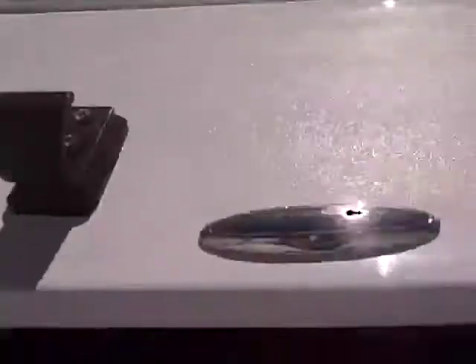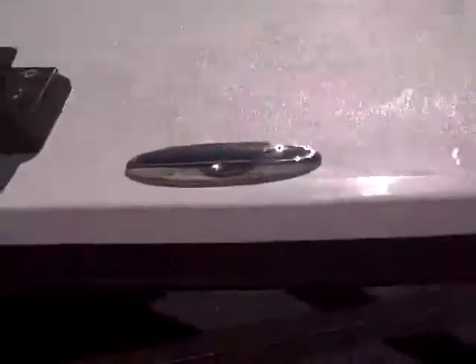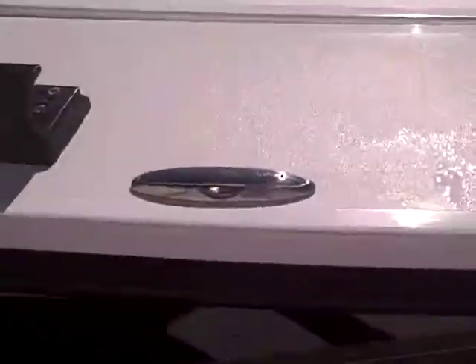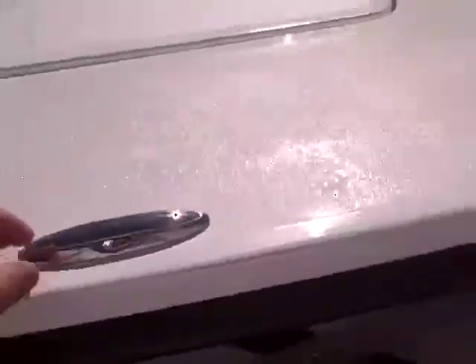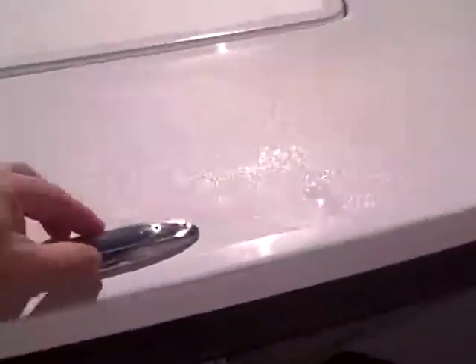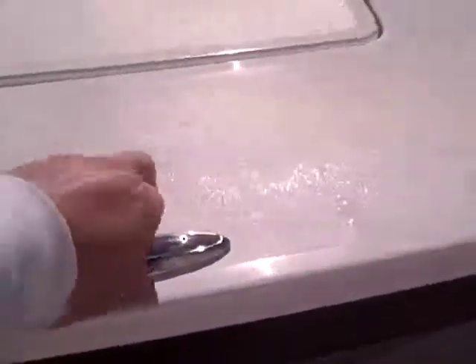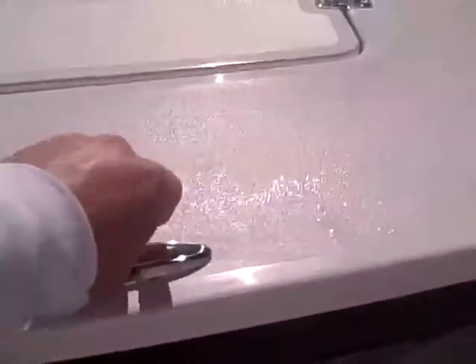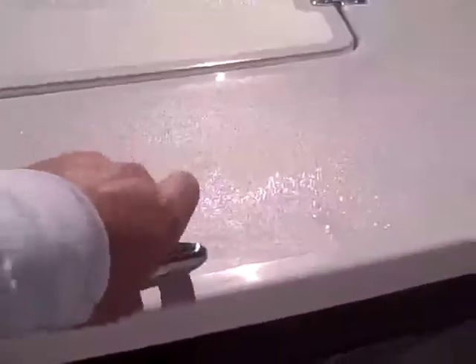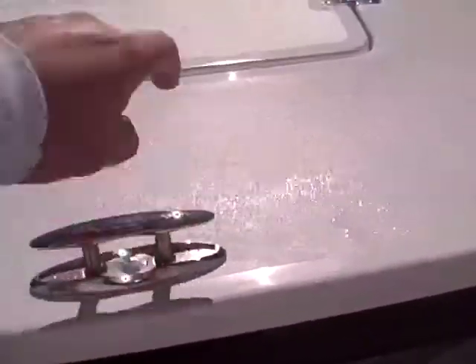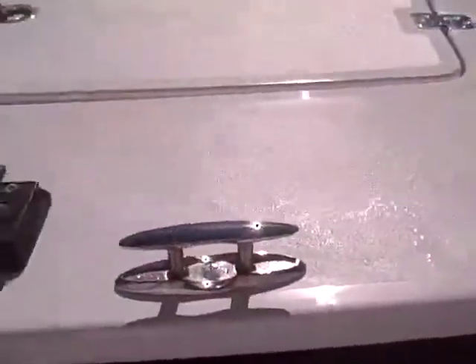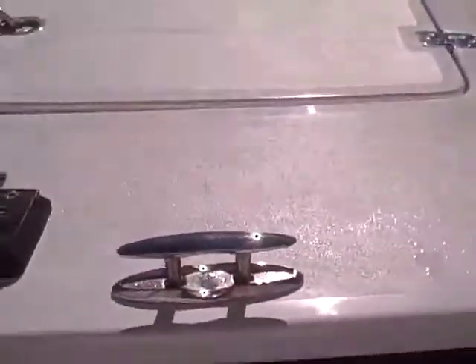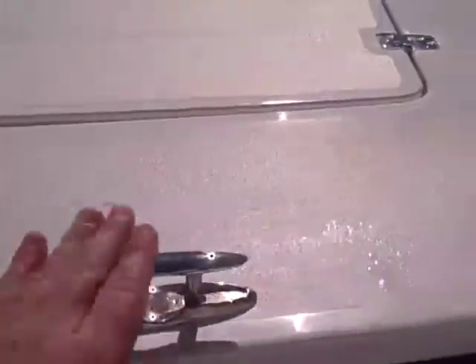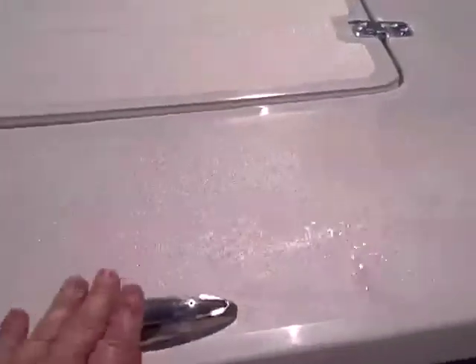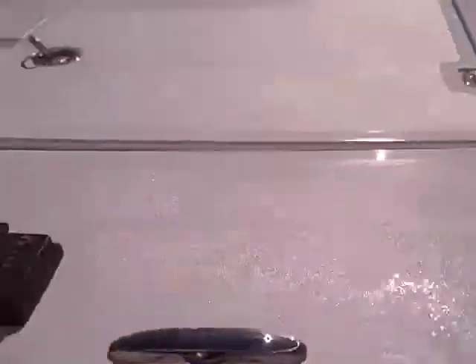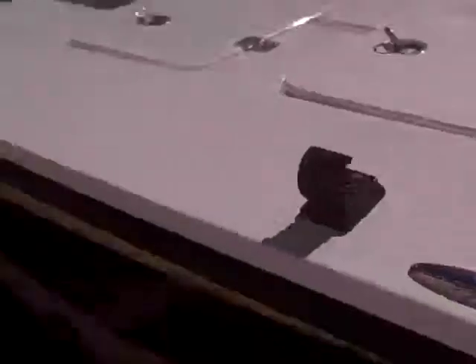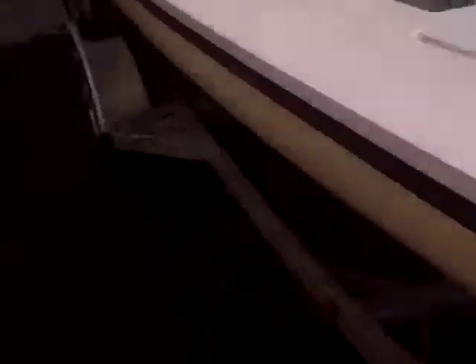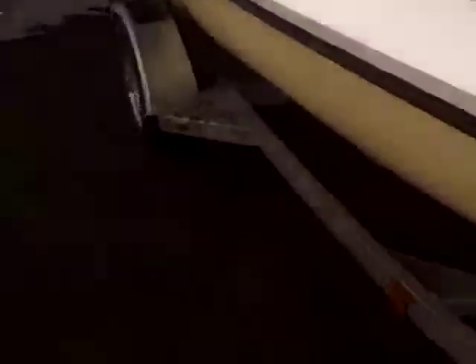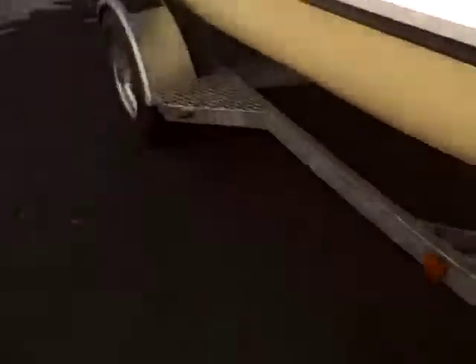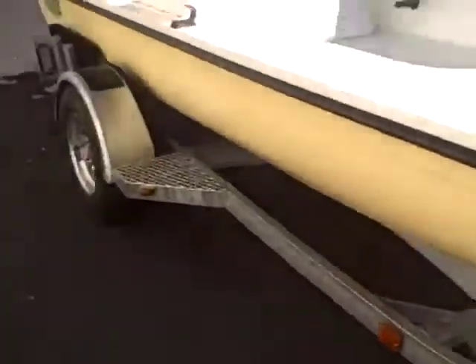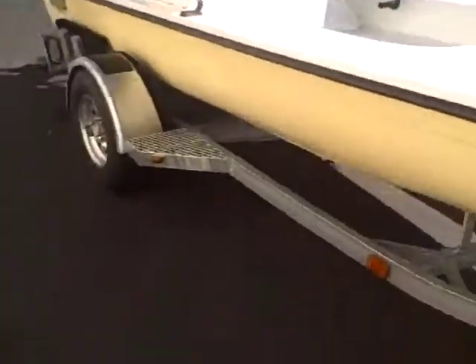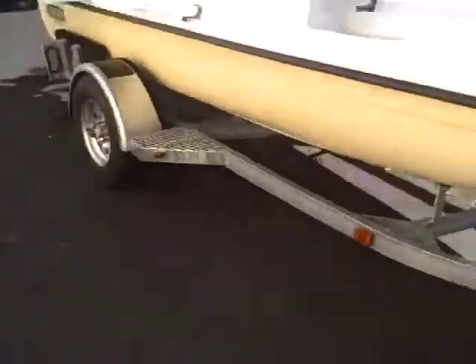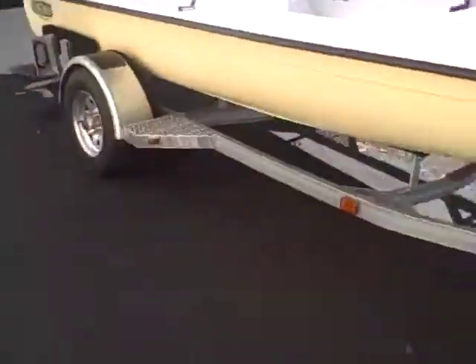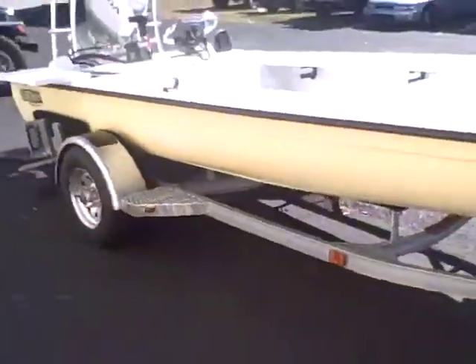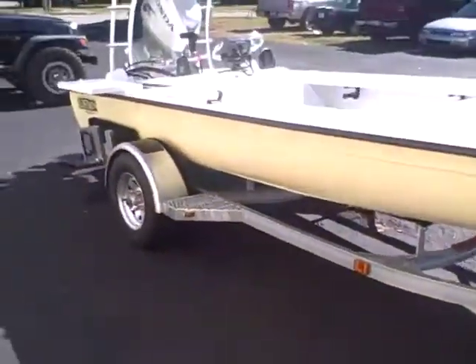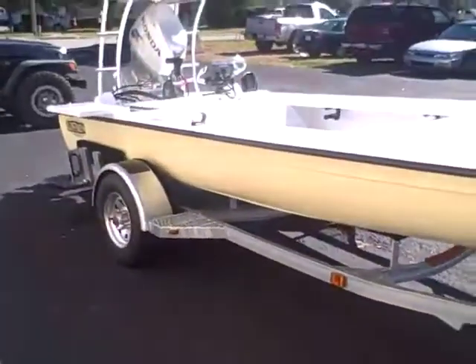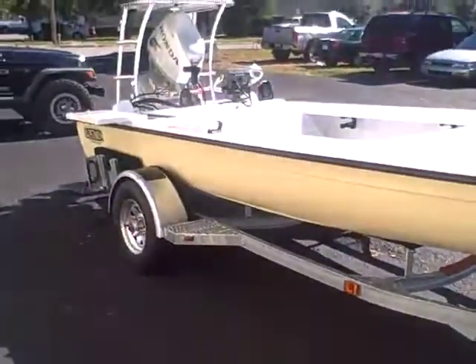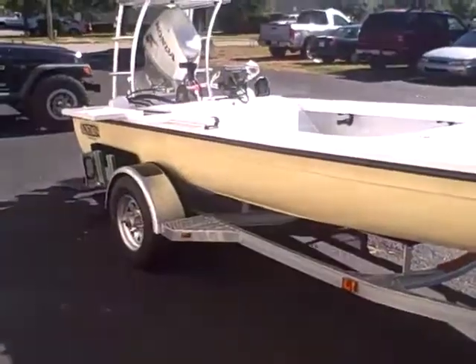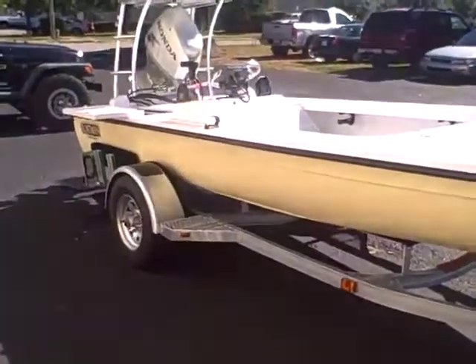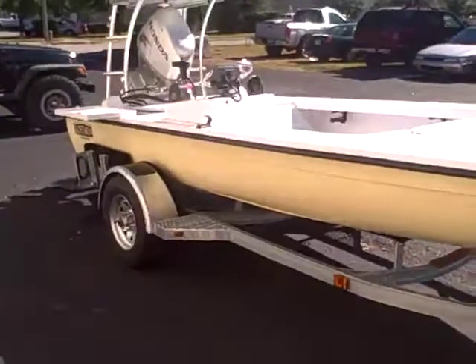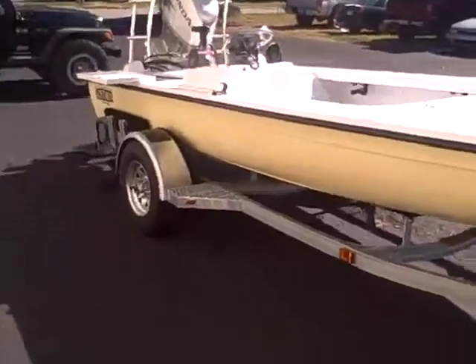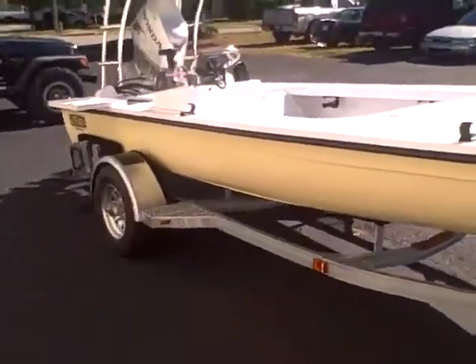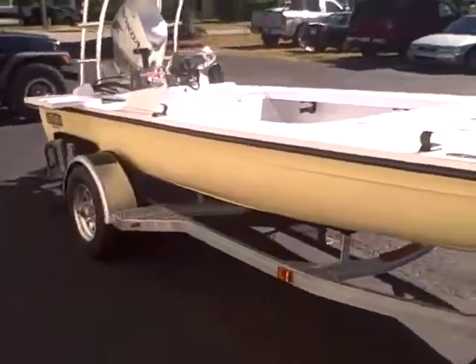Nolan is going to keep this at the marina in Tampa Bay, so we've got four cleats all the way around. You guys know I don't like cleats, but it's Nolan's boat. Anyways, let's get some more shots of the boat walking around.